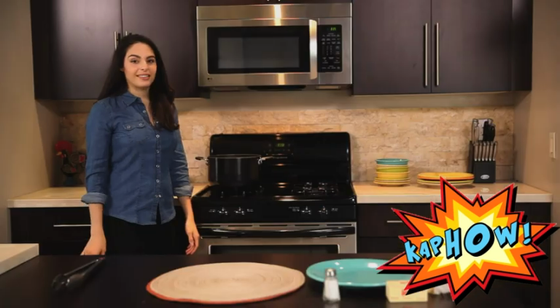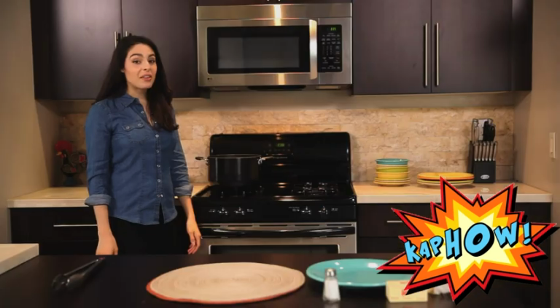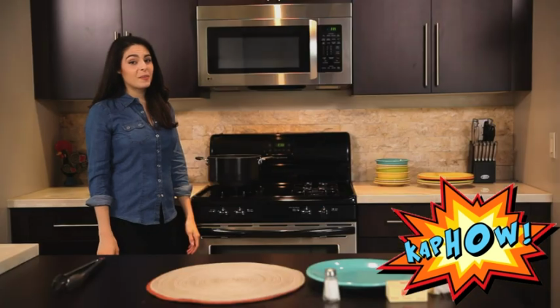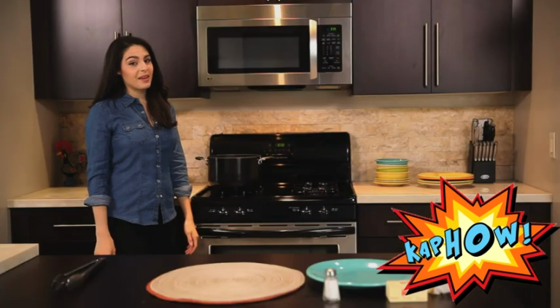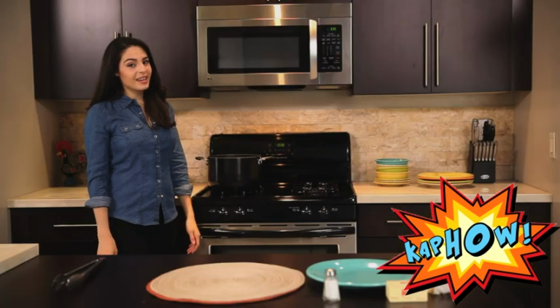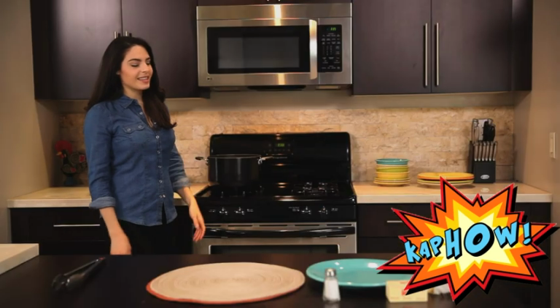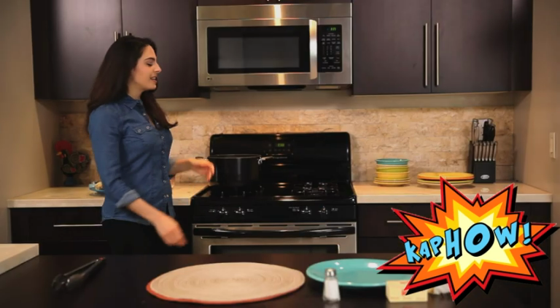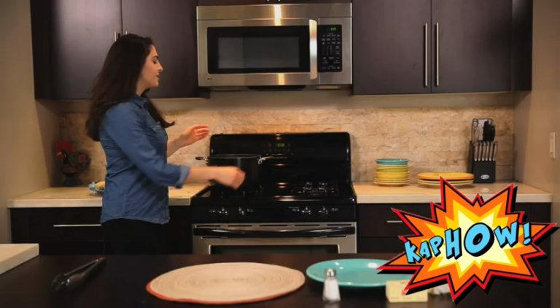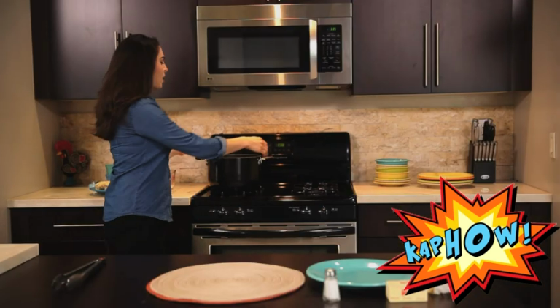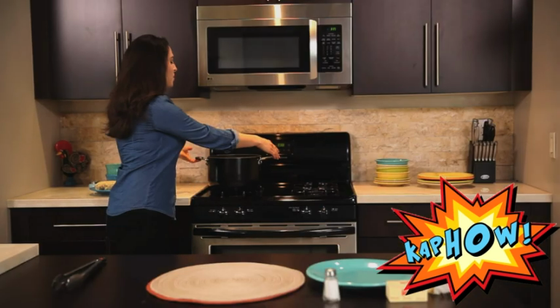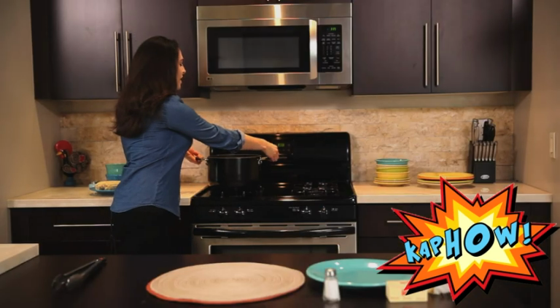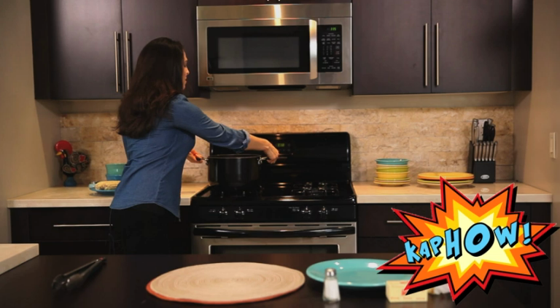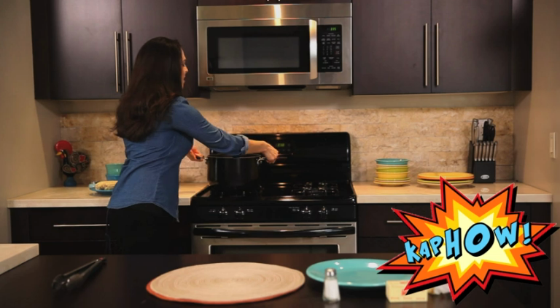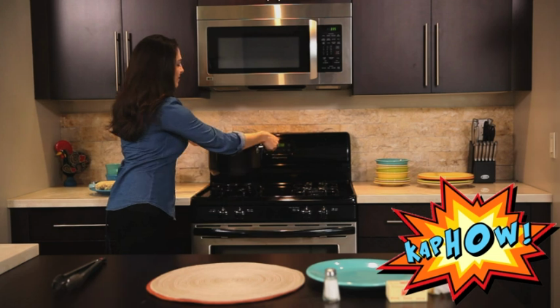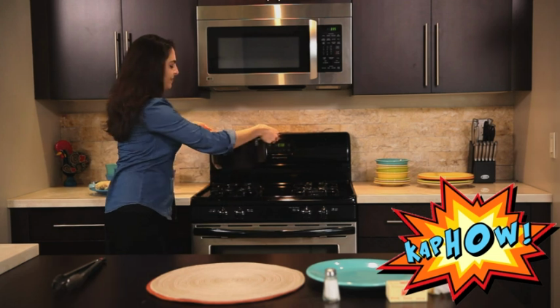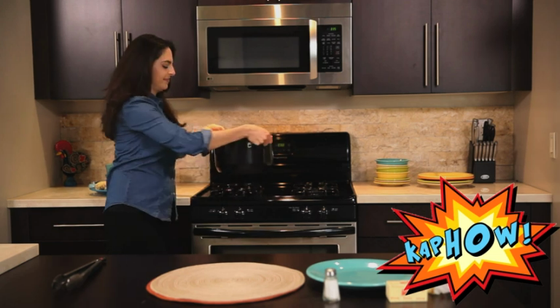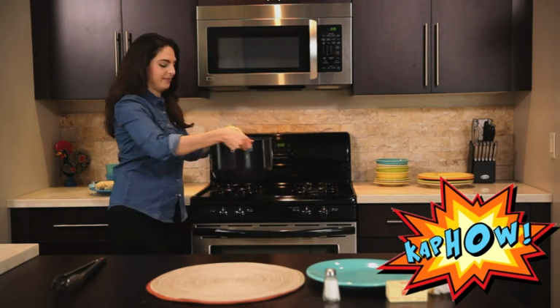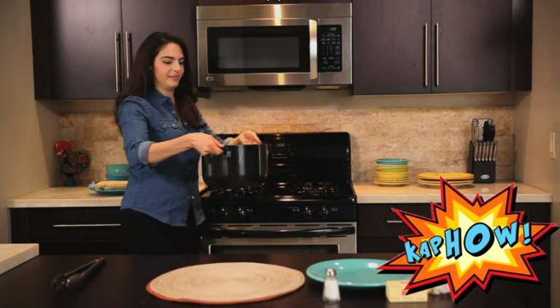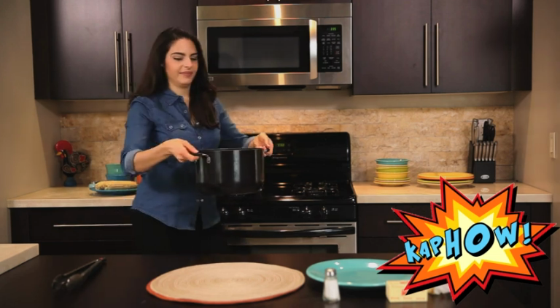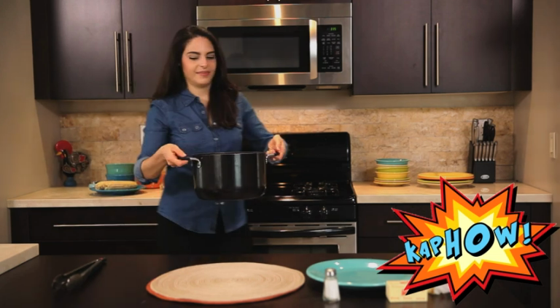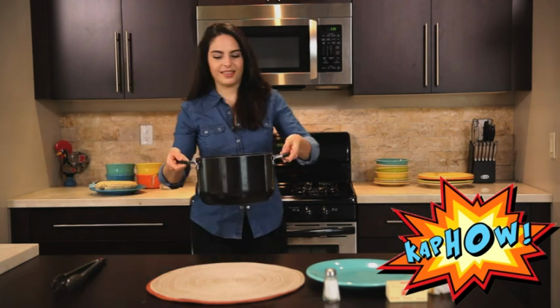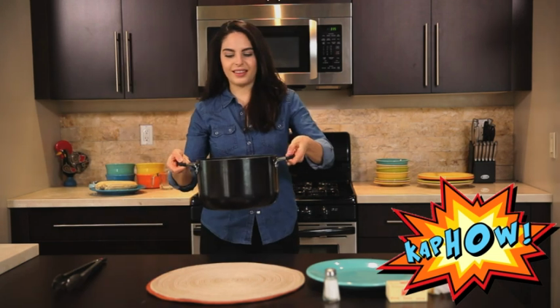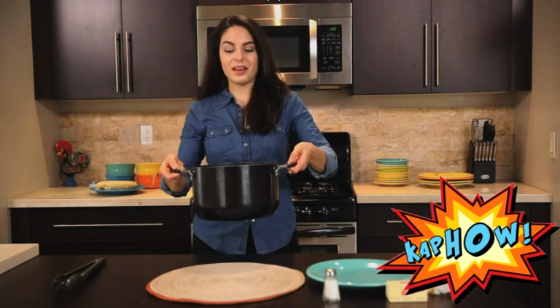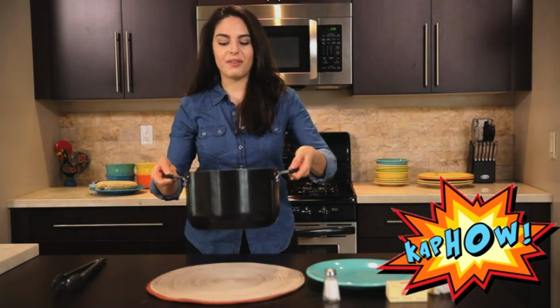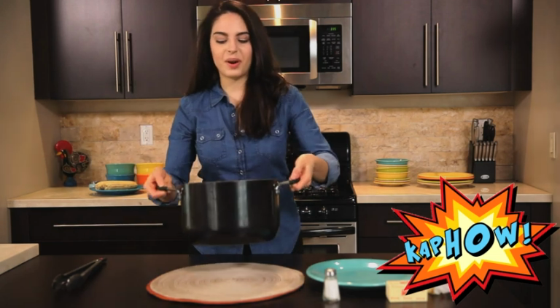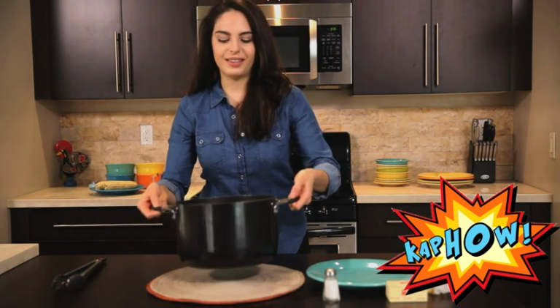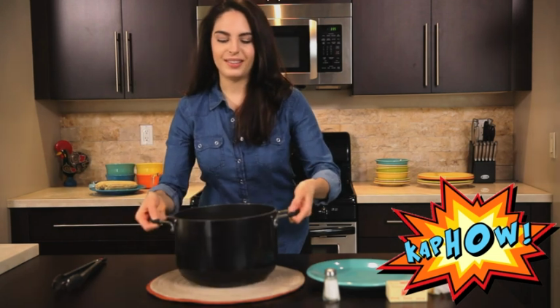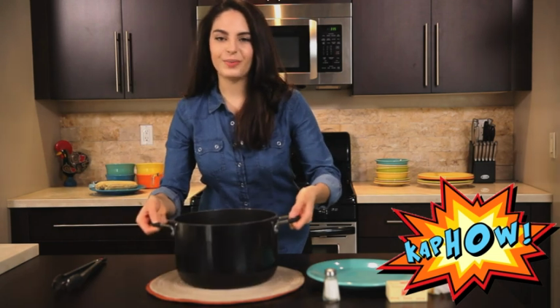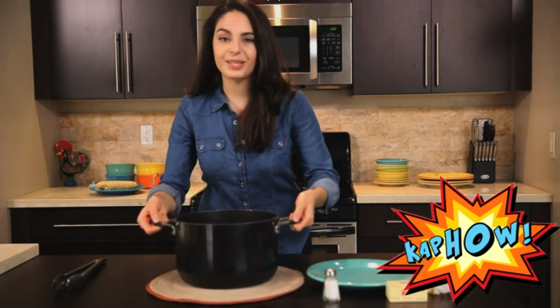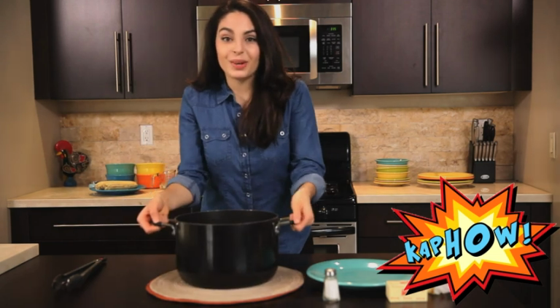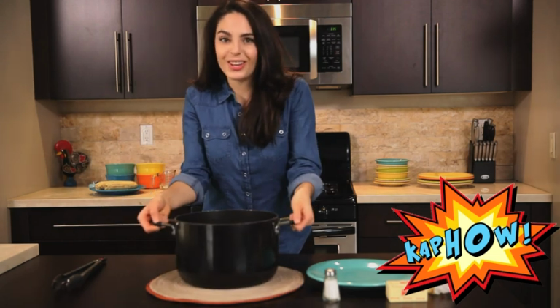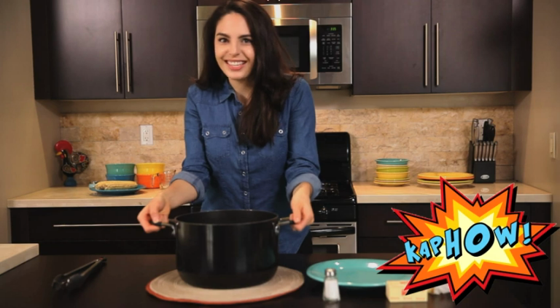Now that it's been eight minutes, it's time to take our corn out of the pot. Now's the fun part — we get to butter and salt it.